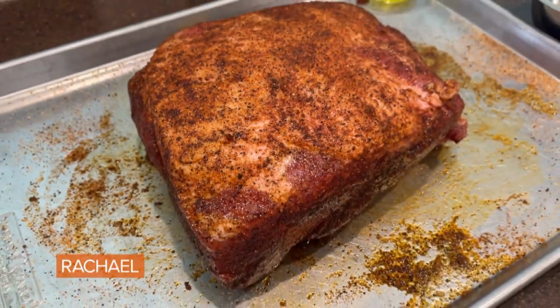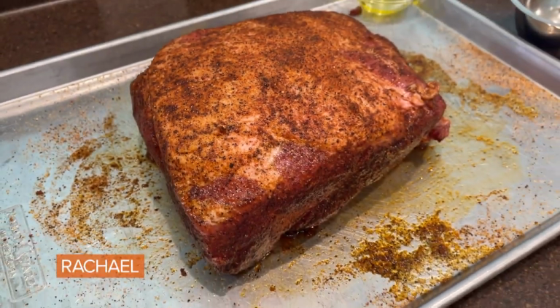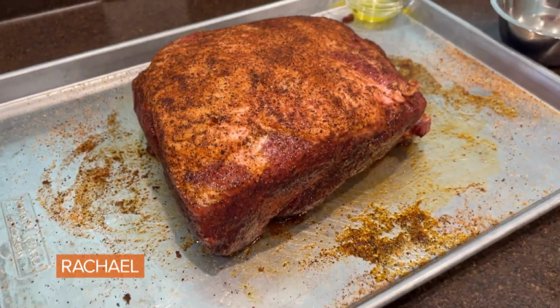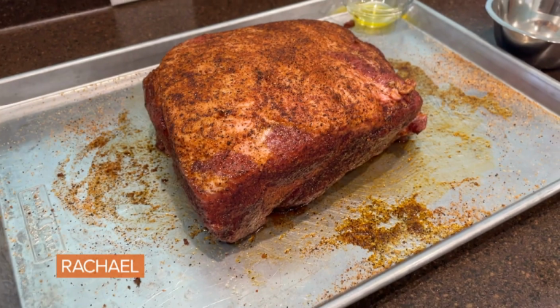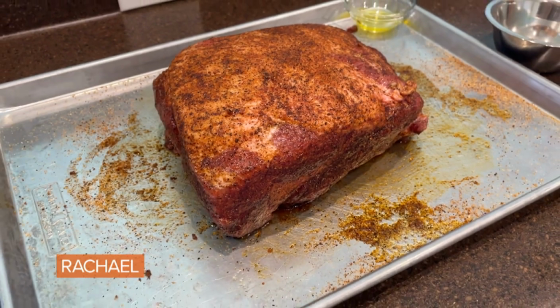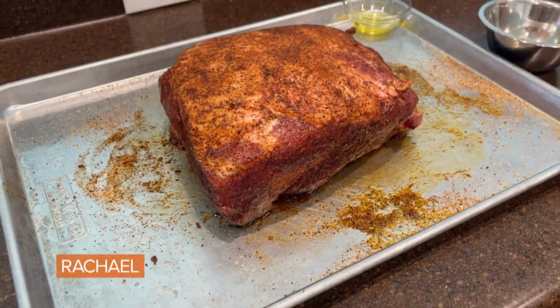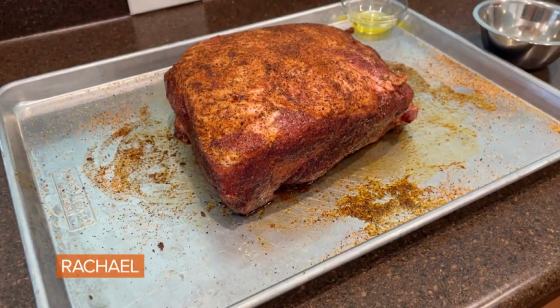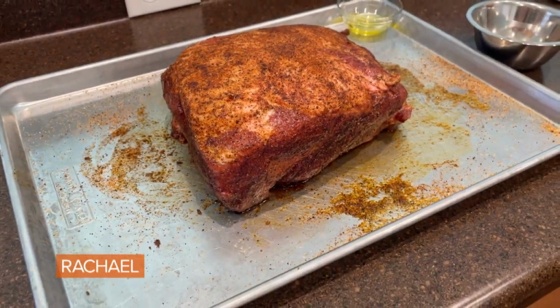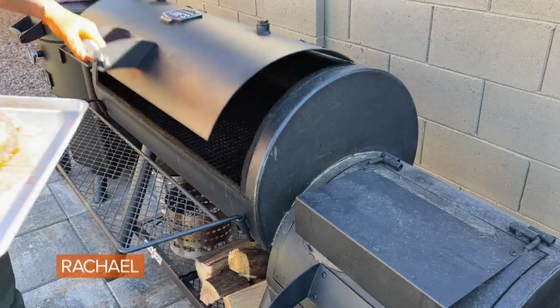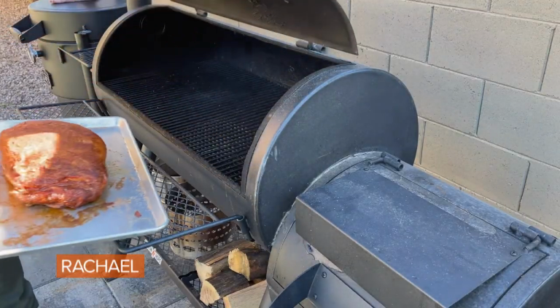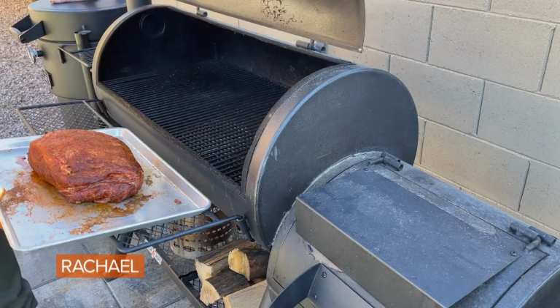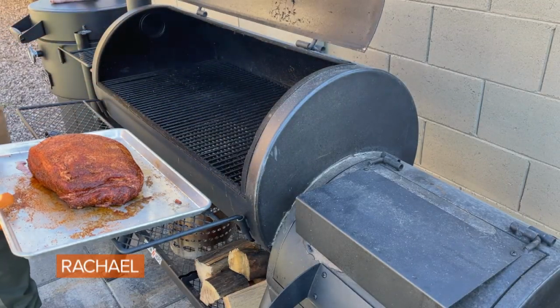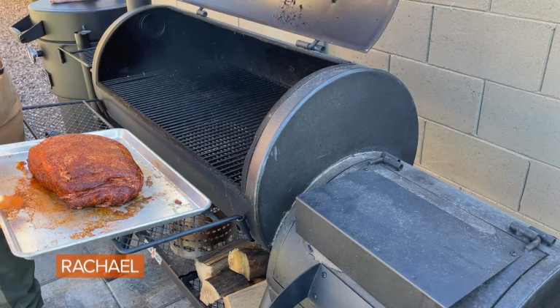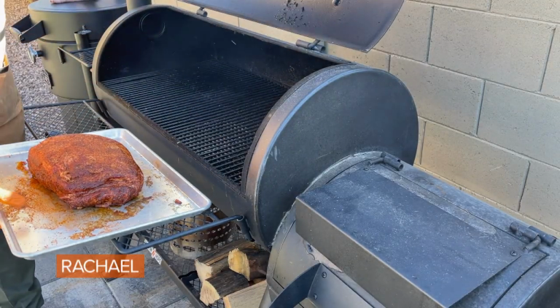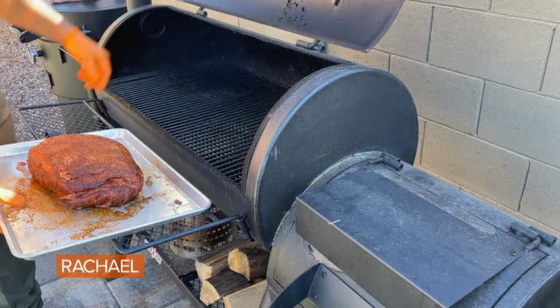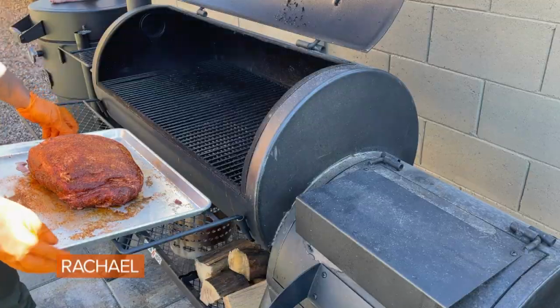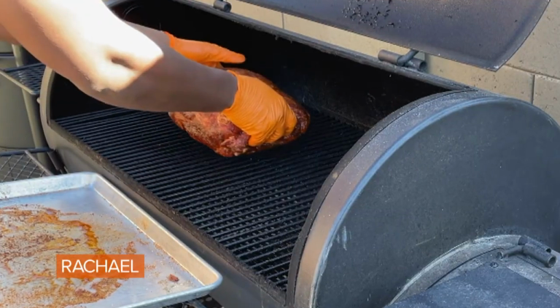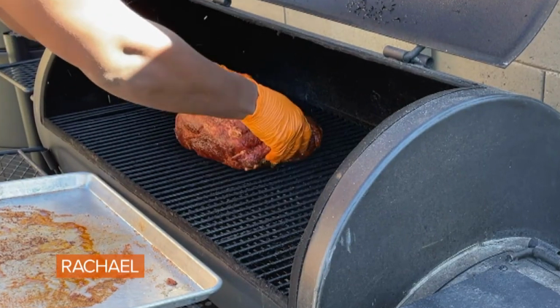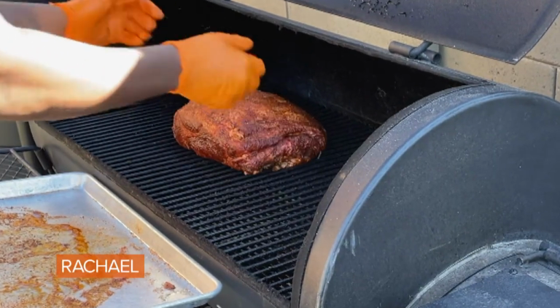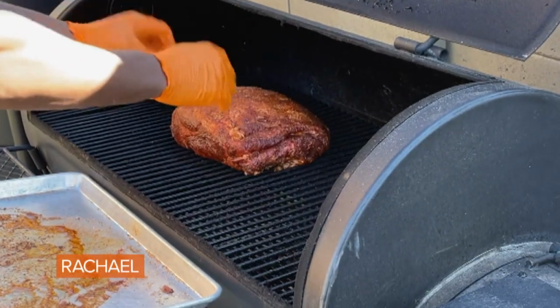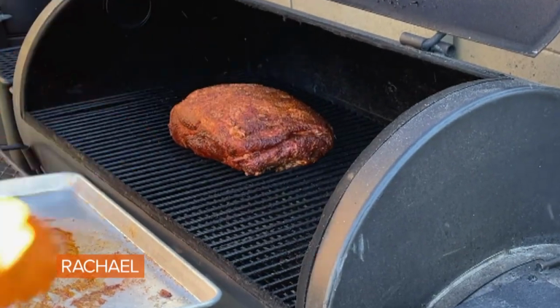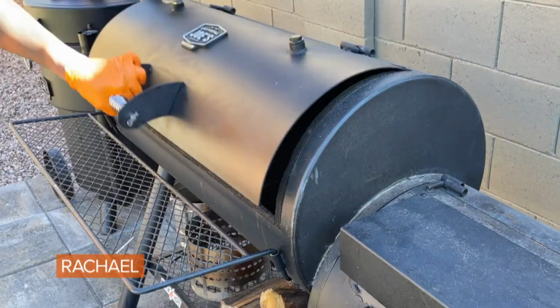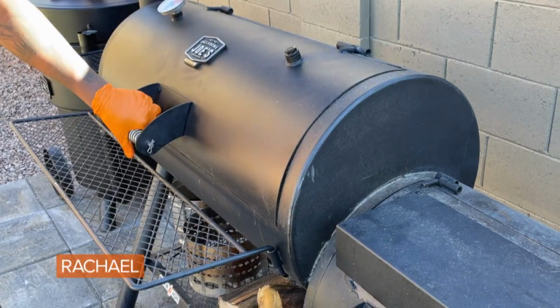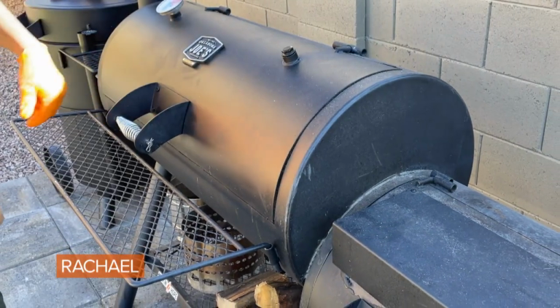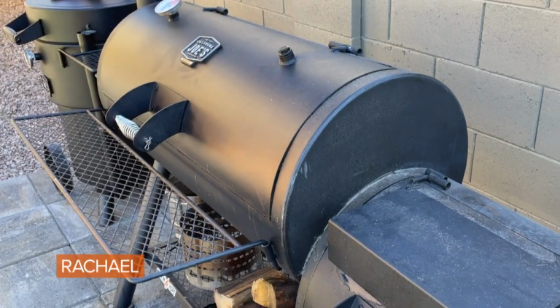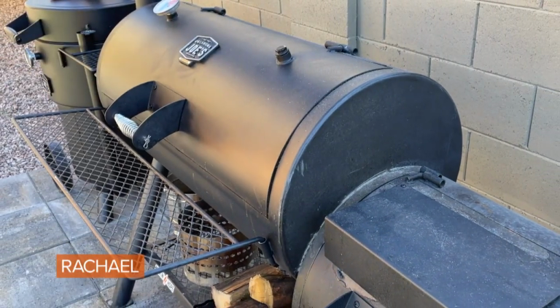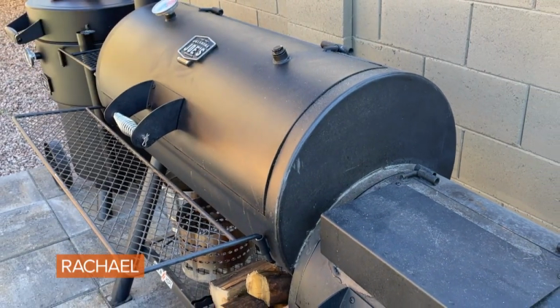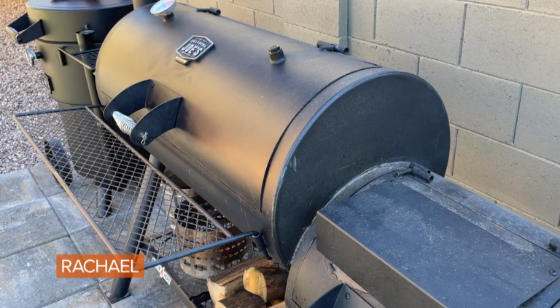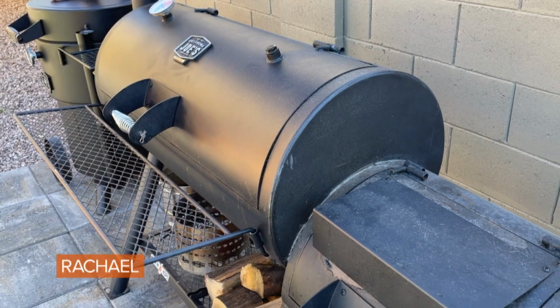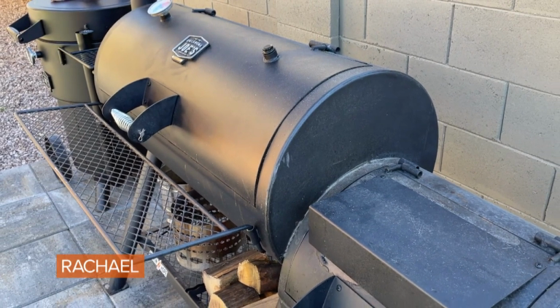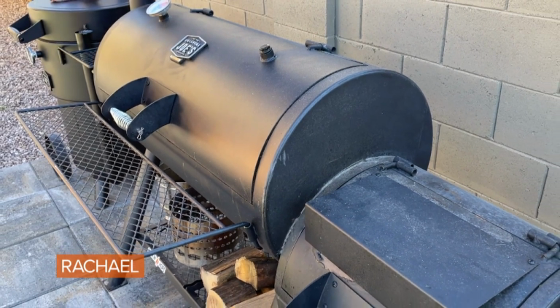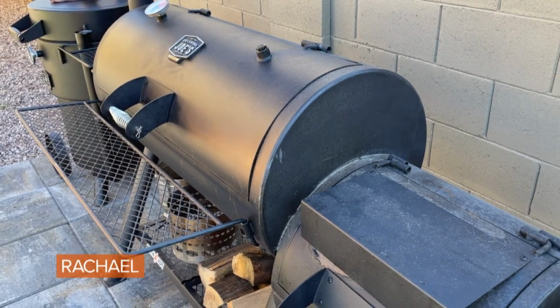I typically like to let this sit overnight. Bare minimum, at least let that rub sit in for 30 minutes. Just place it on the smoker, and we're going to let this smoke for a good three to four hours at 275.